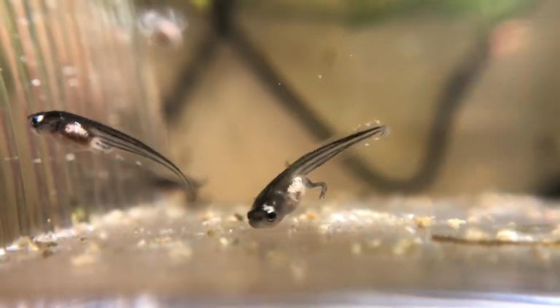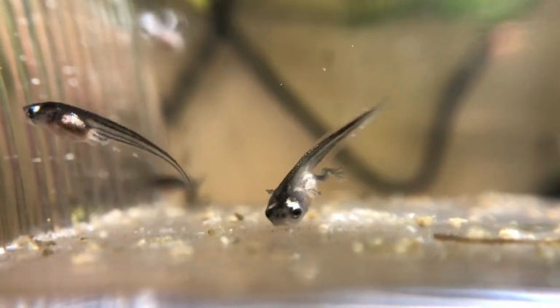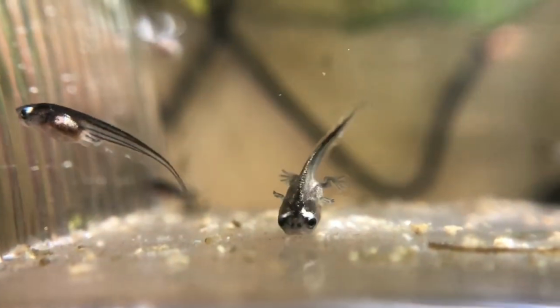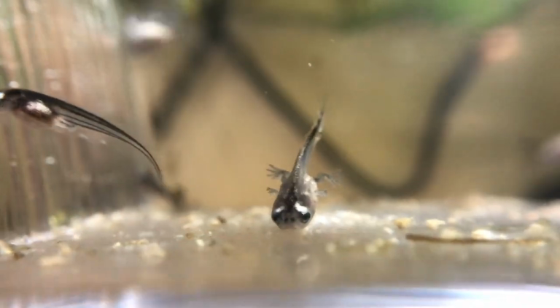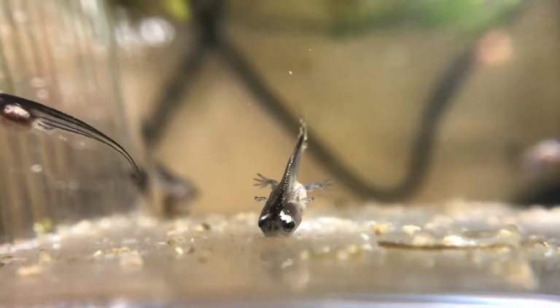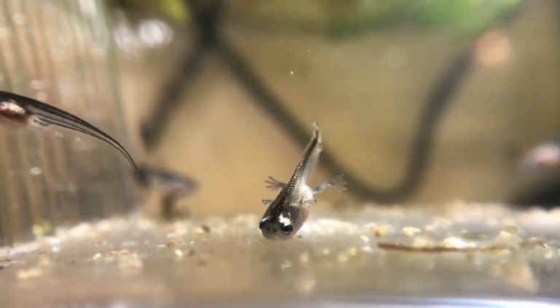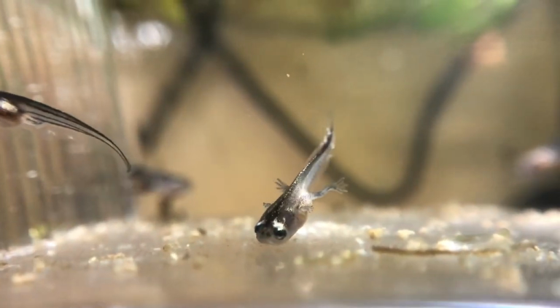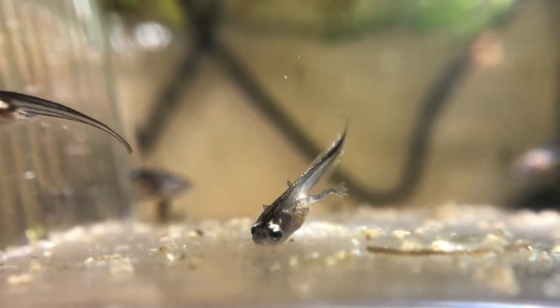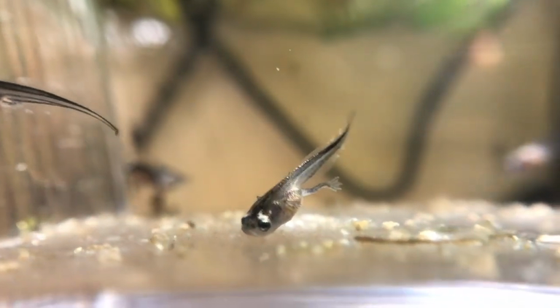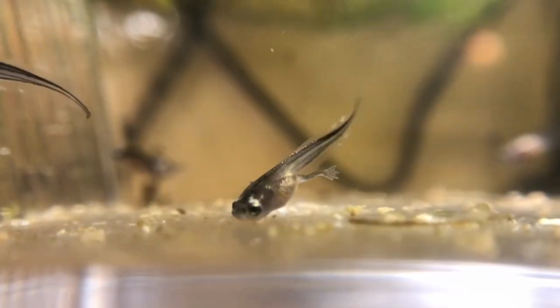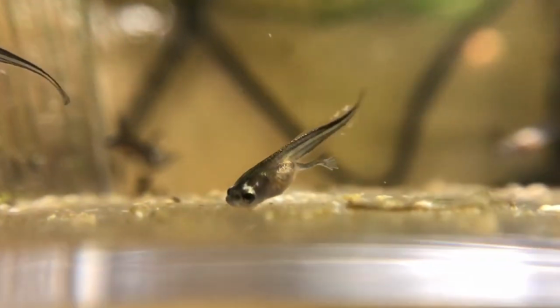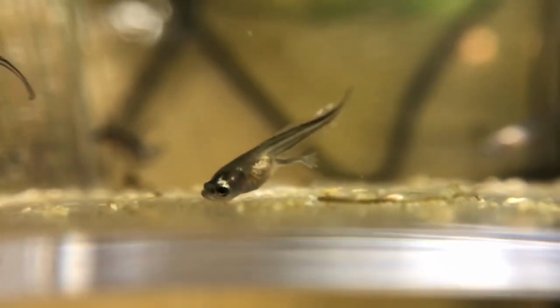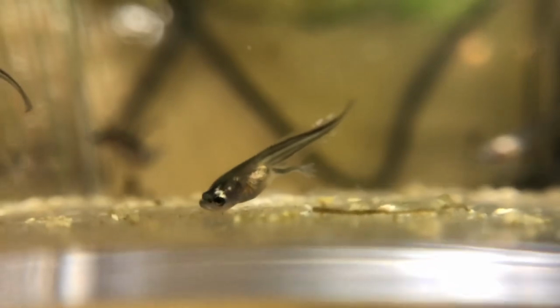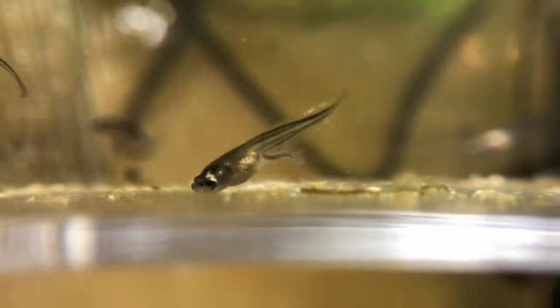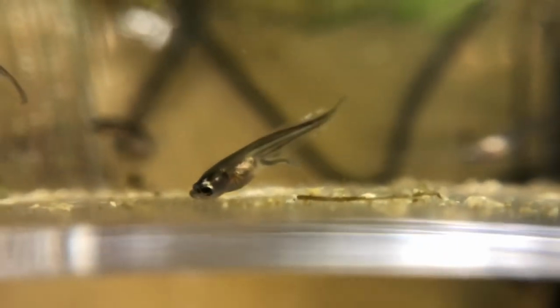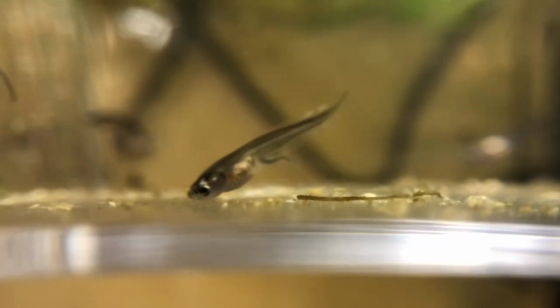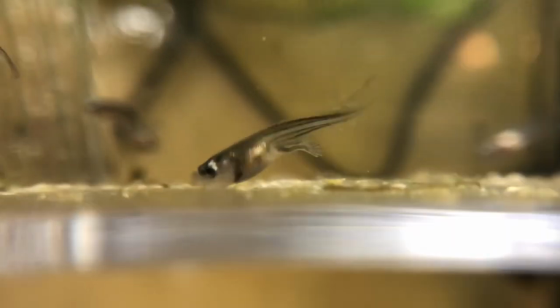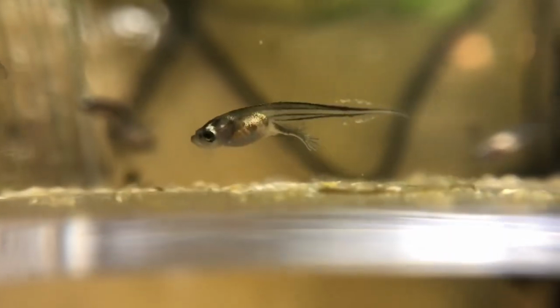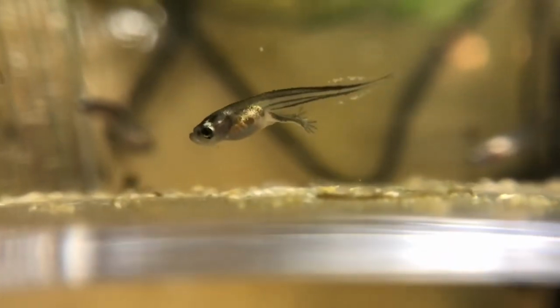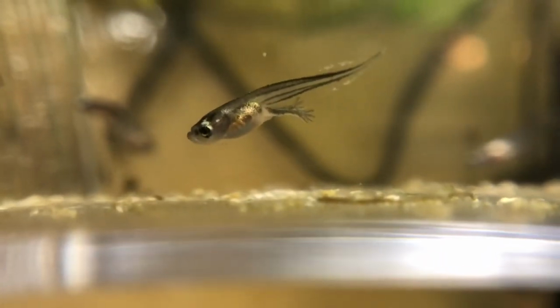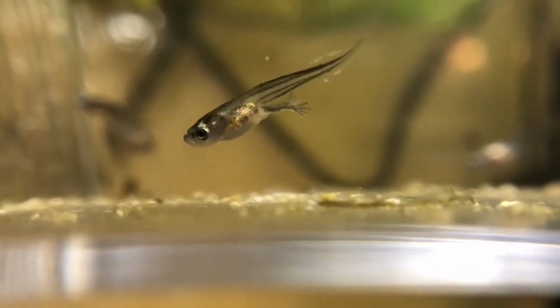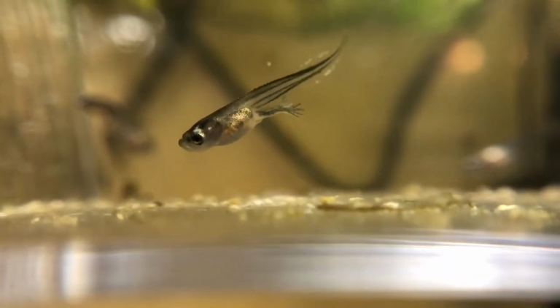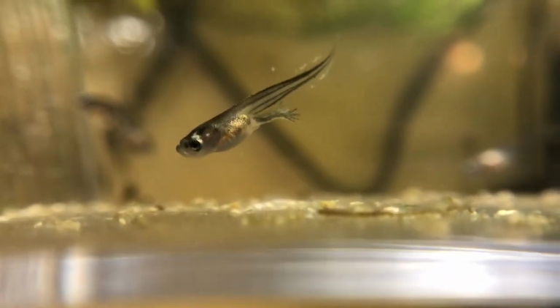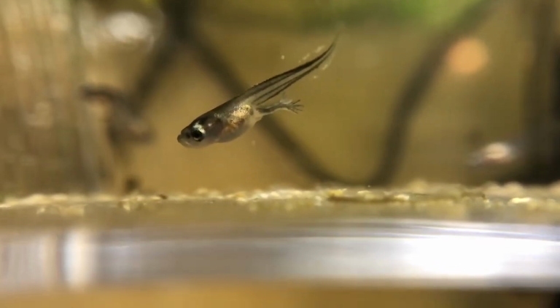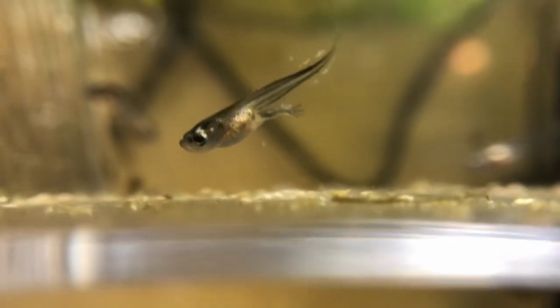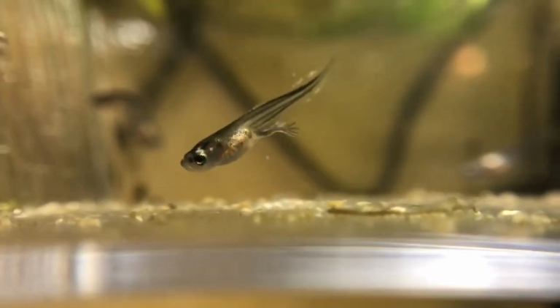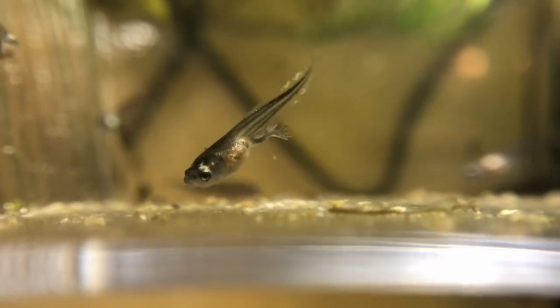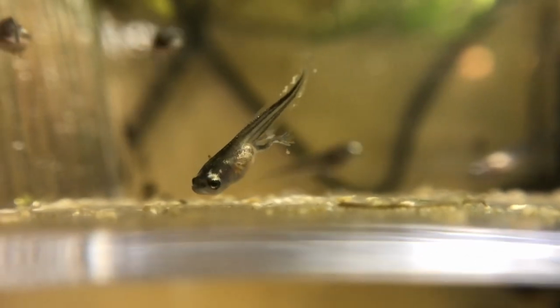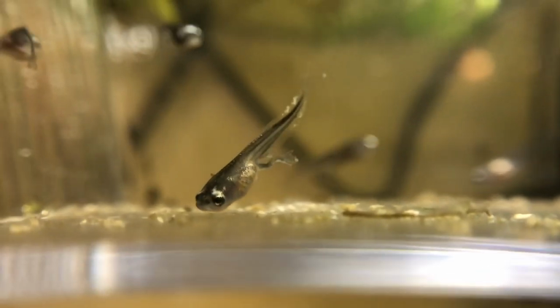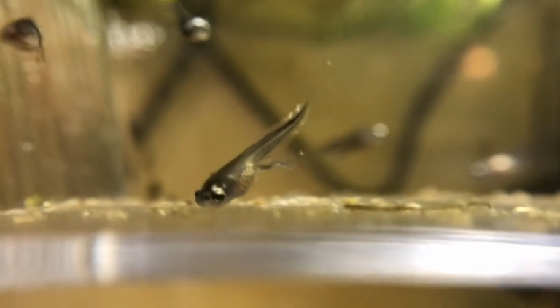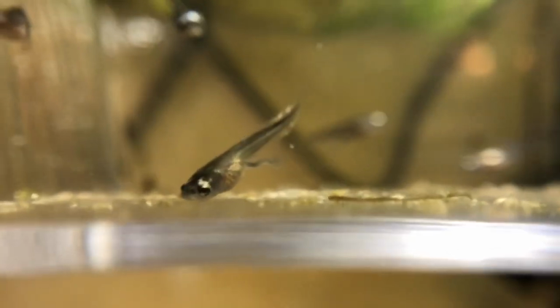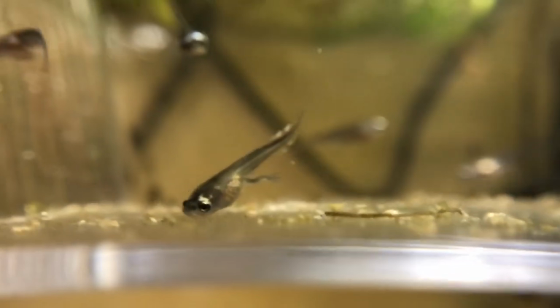You can see the tail there — it looks like it's starting to rot, but that's part of the process. That's what's going to happen over the course of the next few weeks to a month: that tail will get absorbed, and you will officially have a full frog — yay!